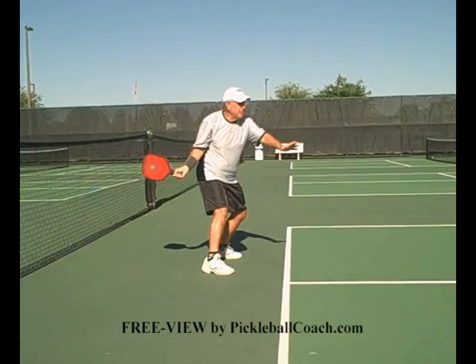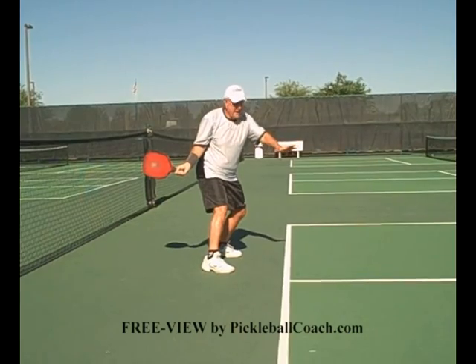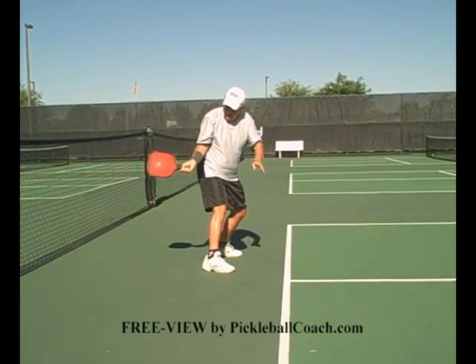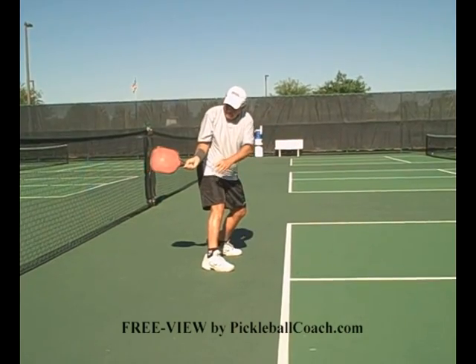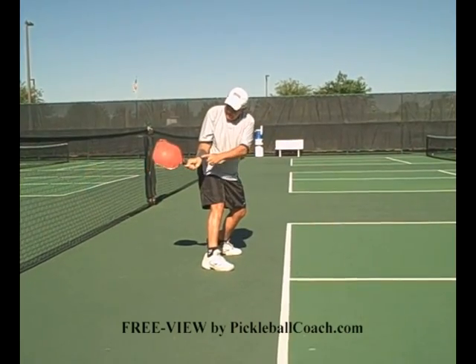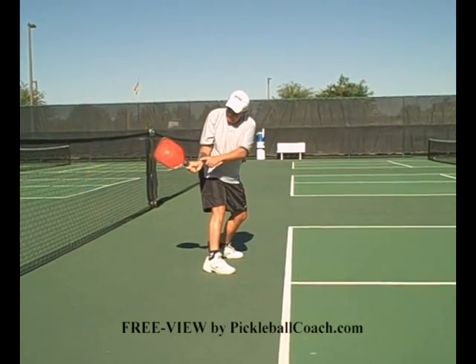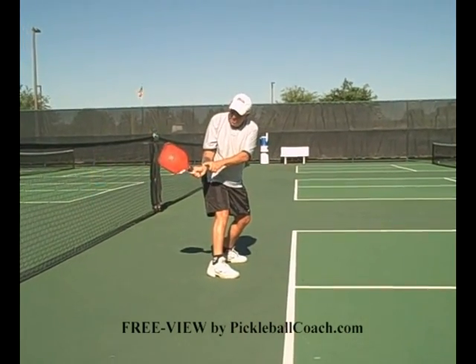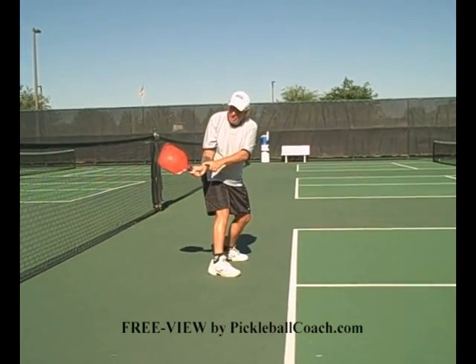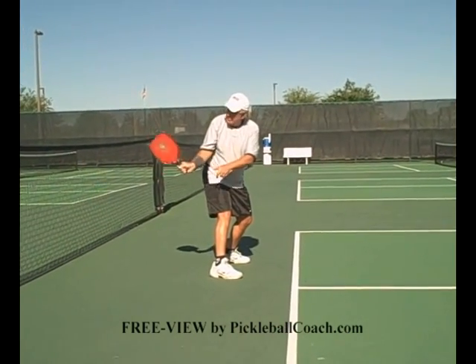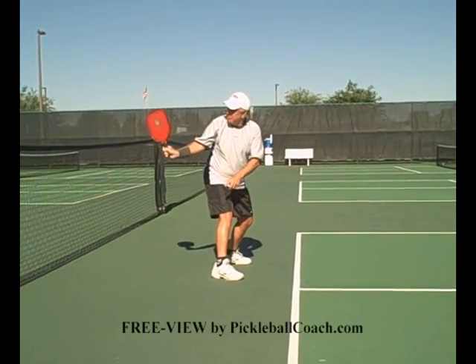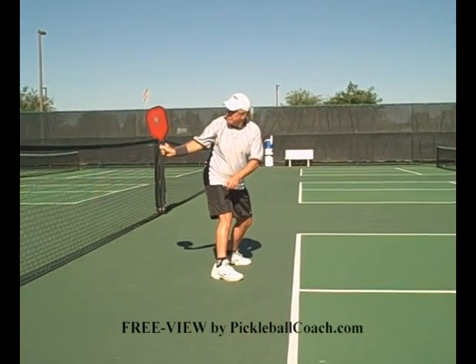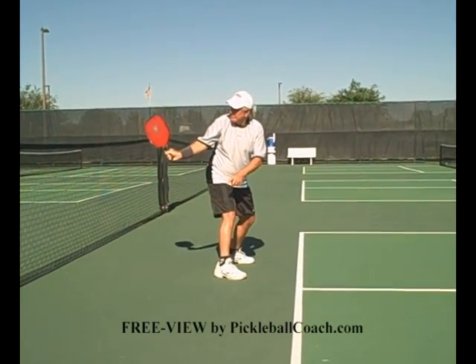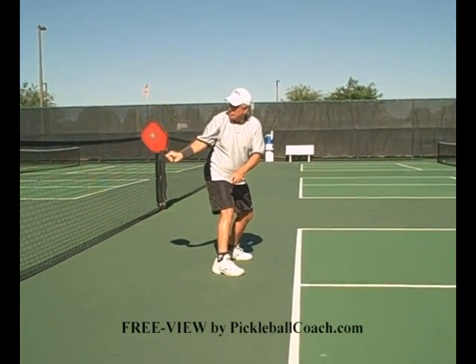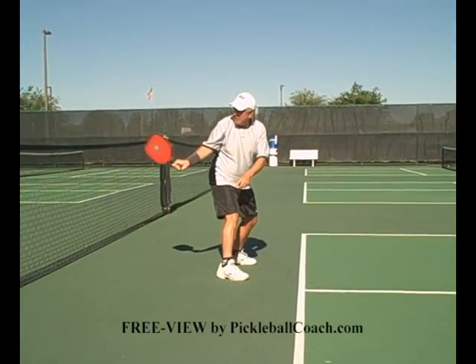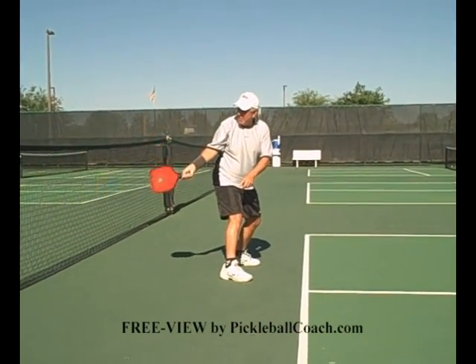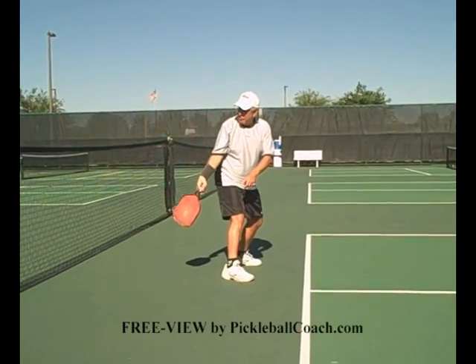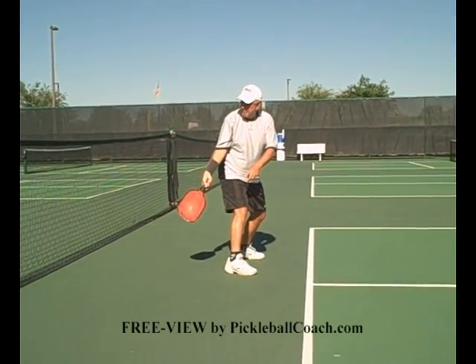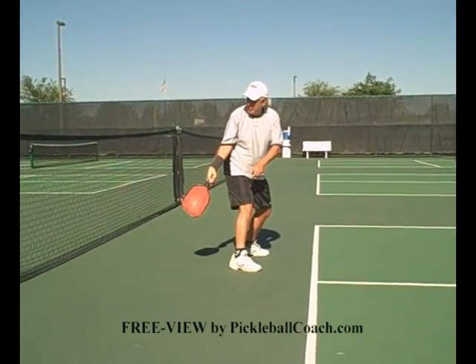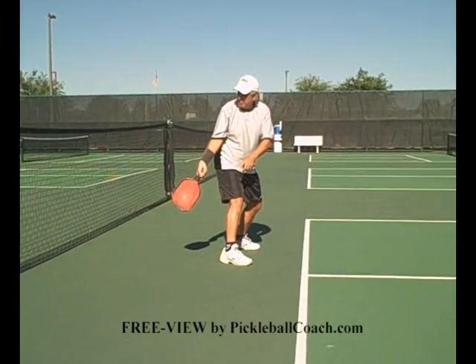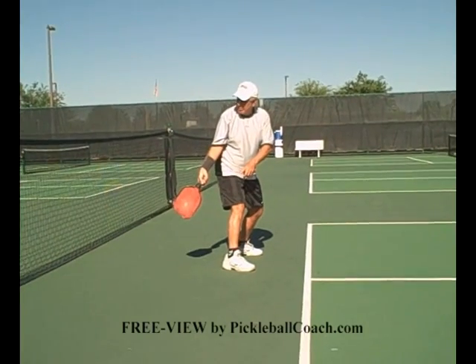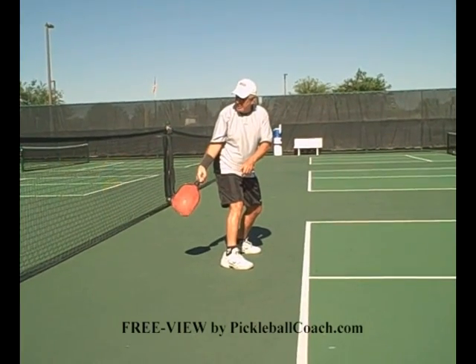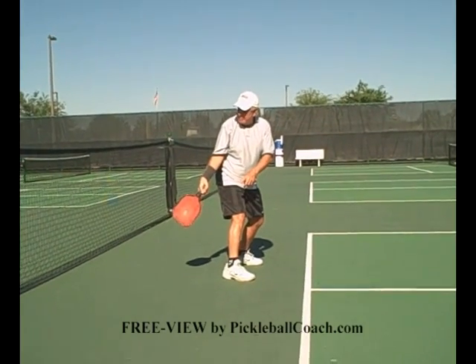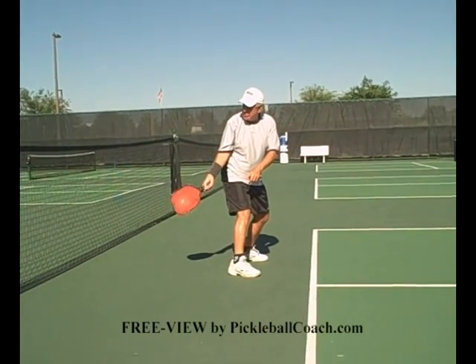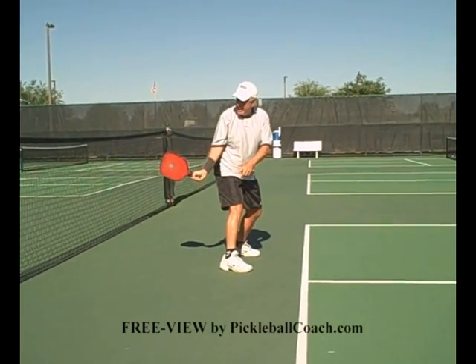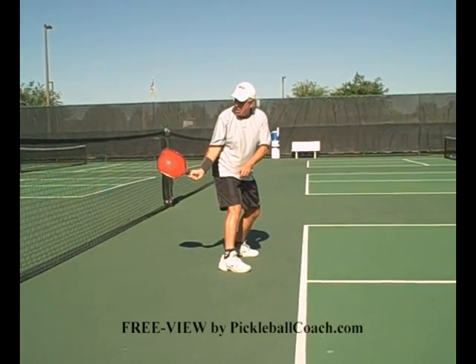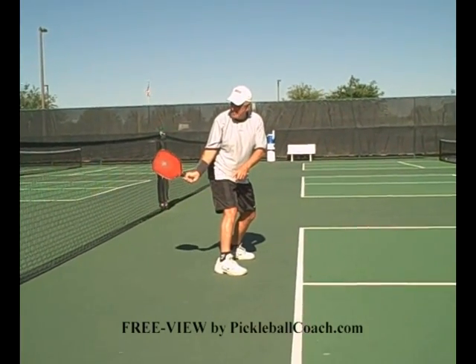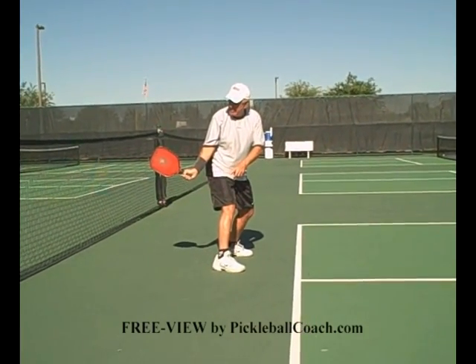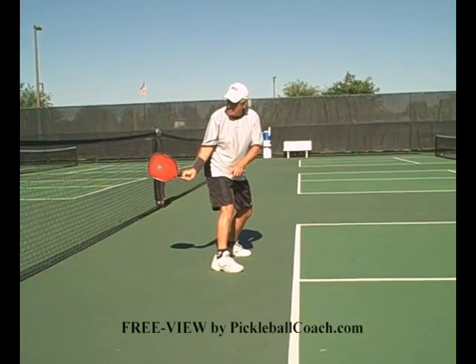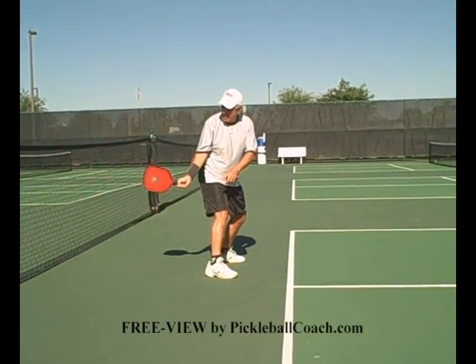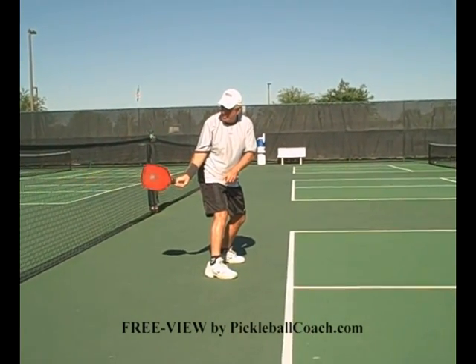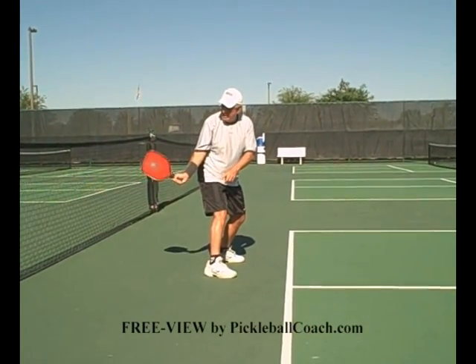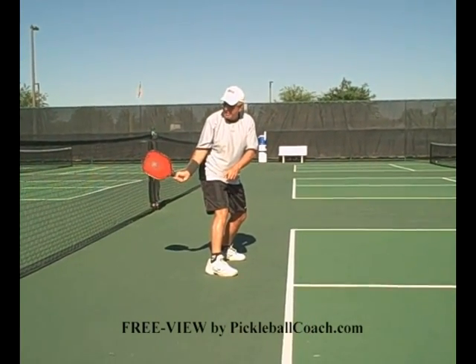Ready the racket. Keep the wrinkles on your wrist. Don't let the racket drop below your wrist. Make sure the racket is always above the wrist or level — one or the other.